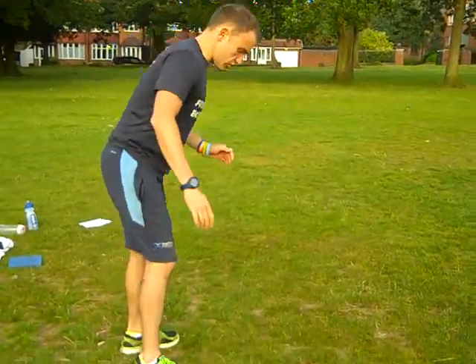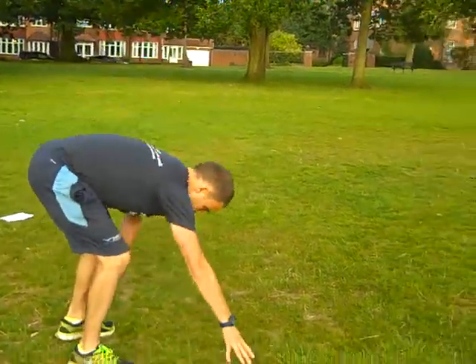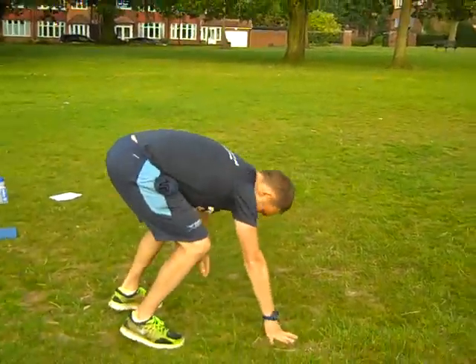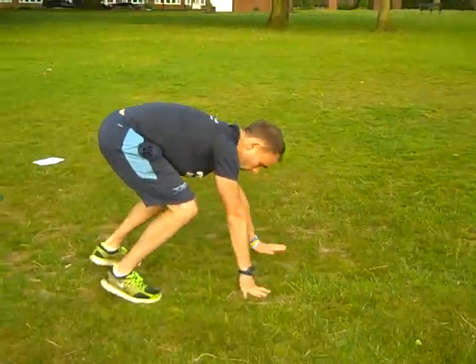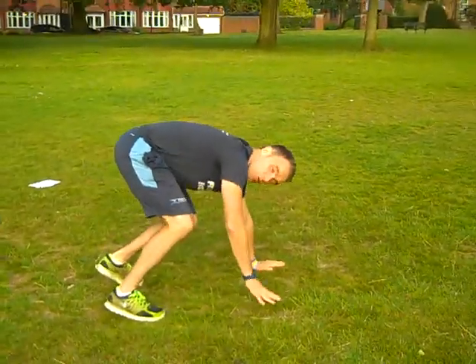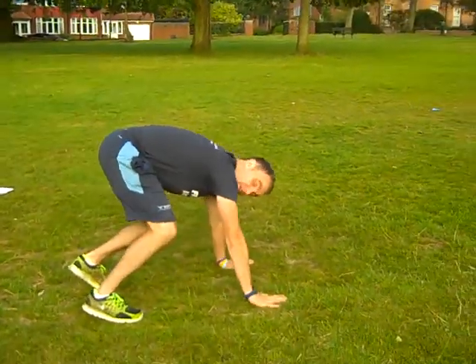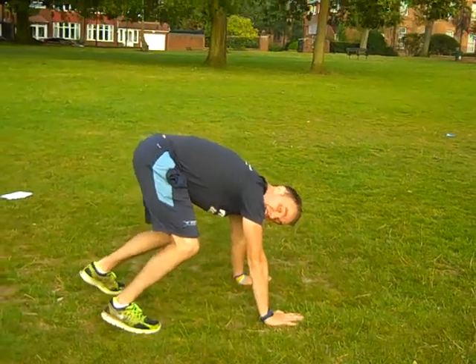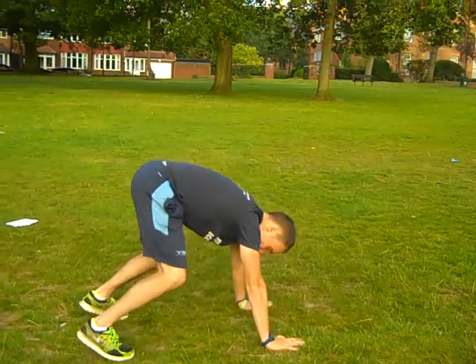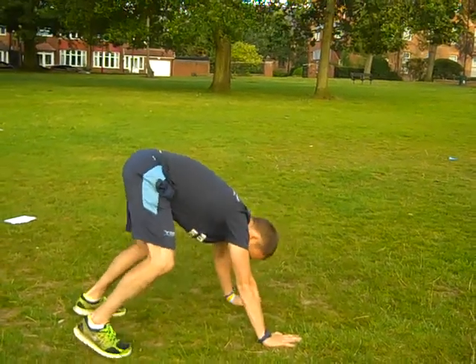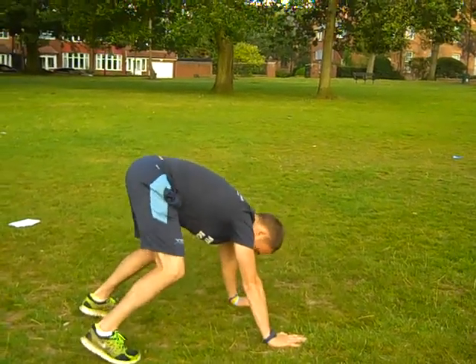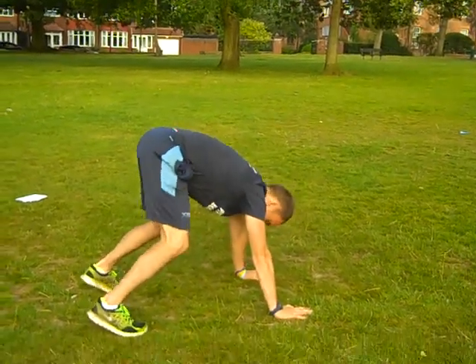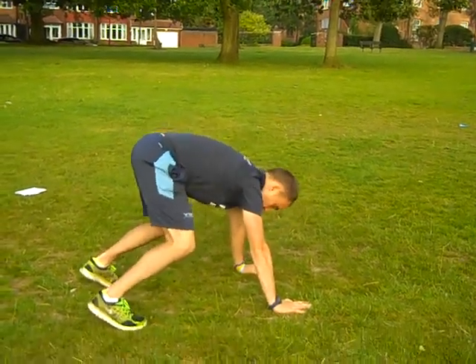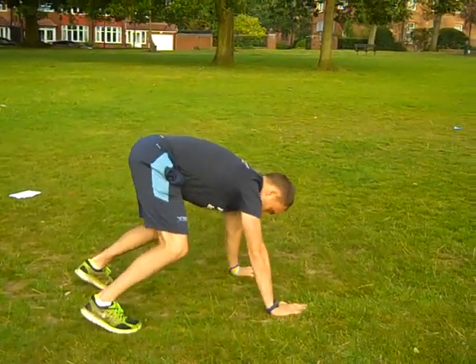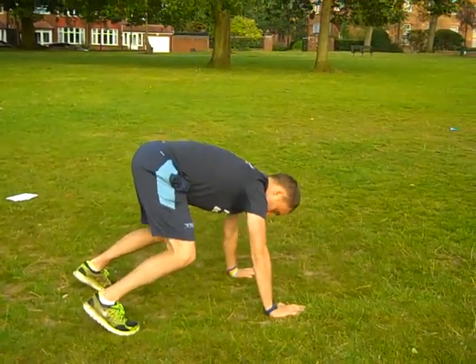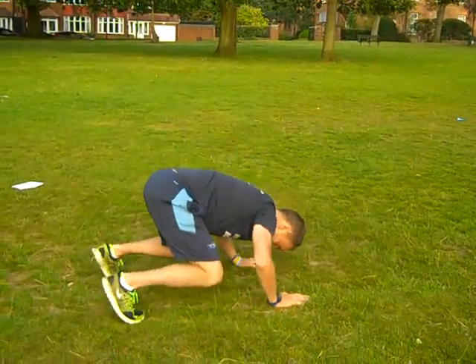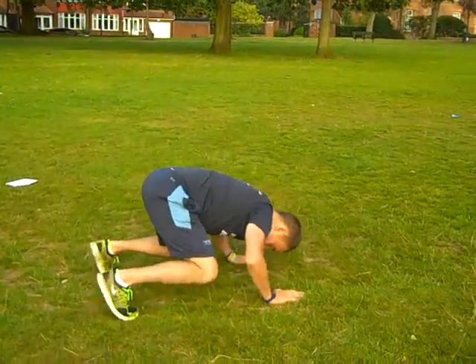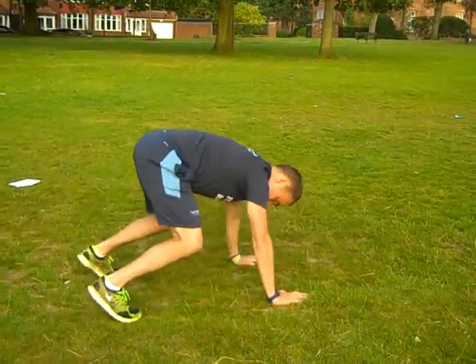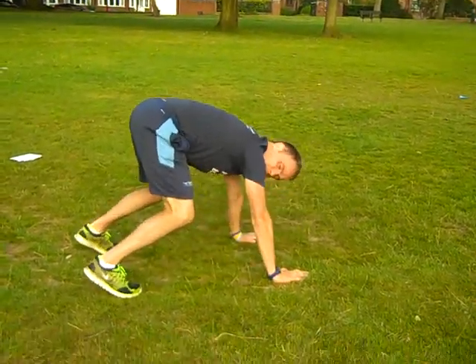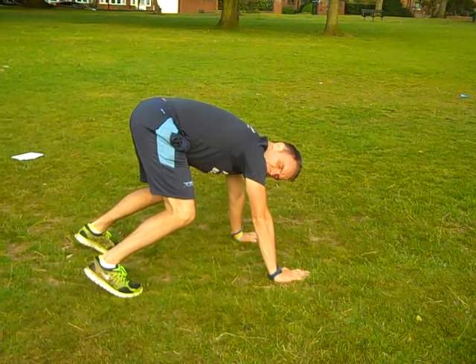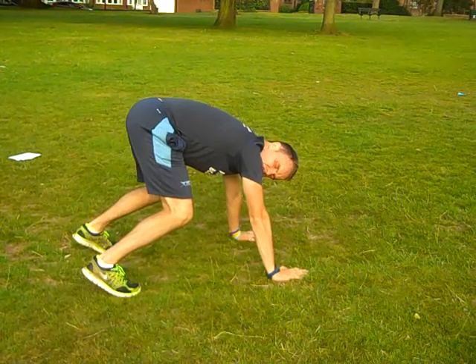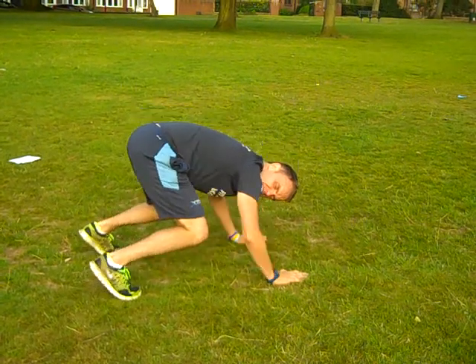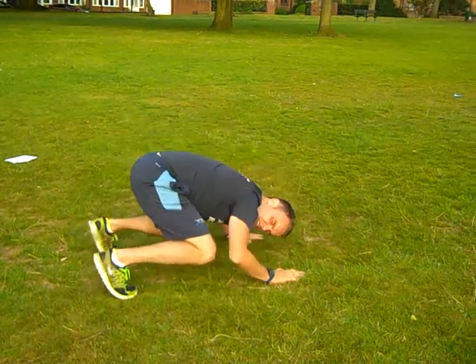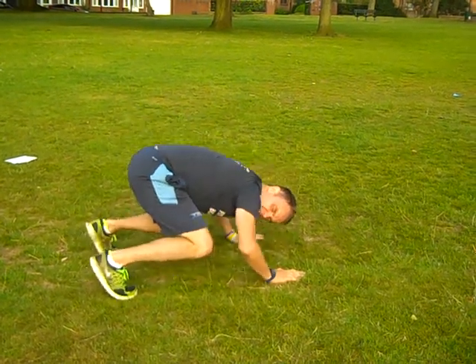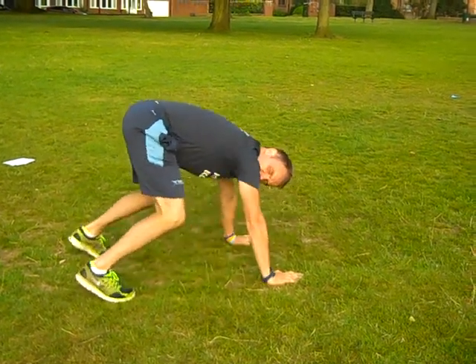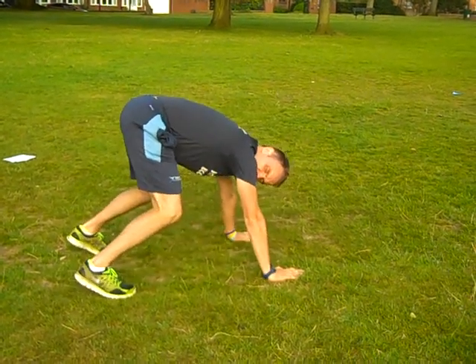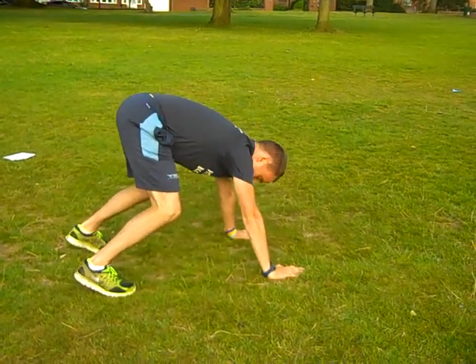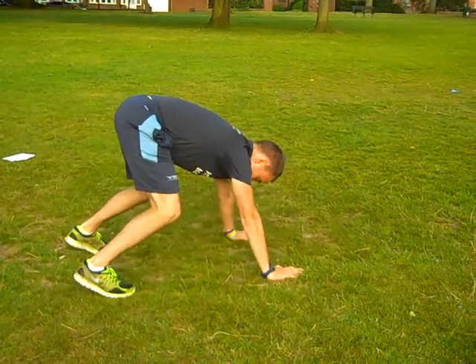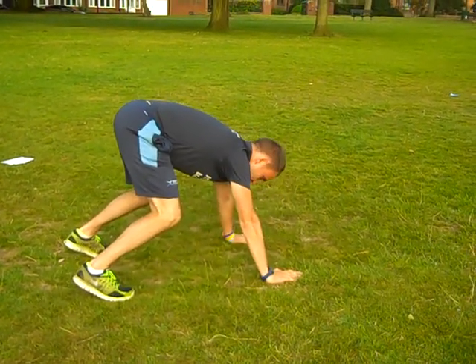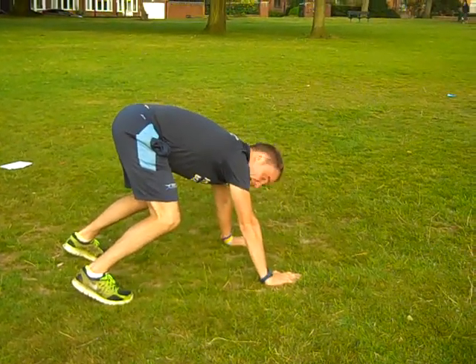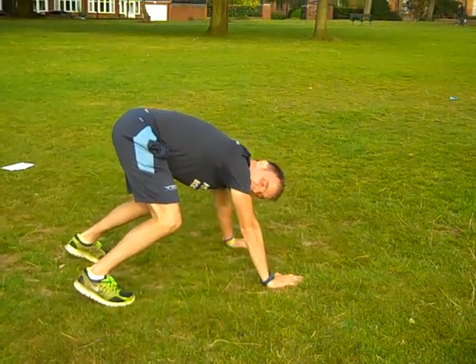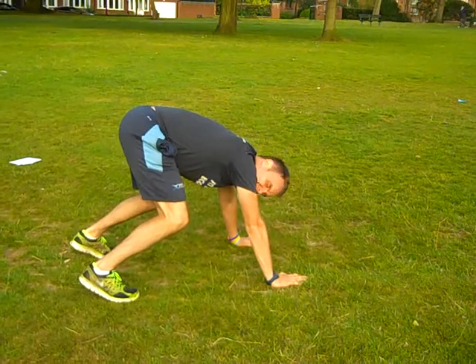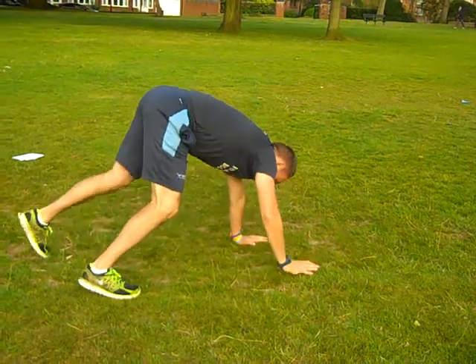So what we're going to do is — this is what I call a frog squat. It might have another name, but I'm going to call it a frog squat. You want to do 10 of those: bend both your arms and your knees together. So that movement there — you want to do 10 of those.